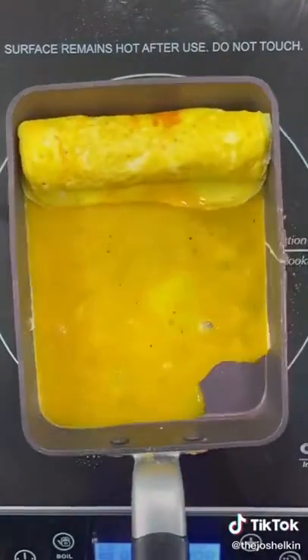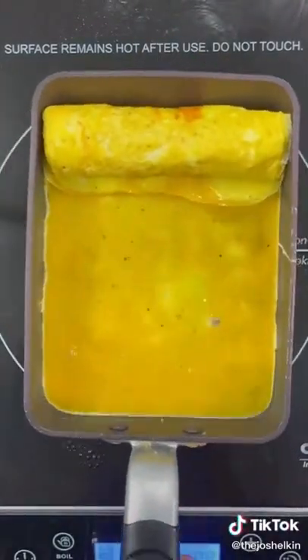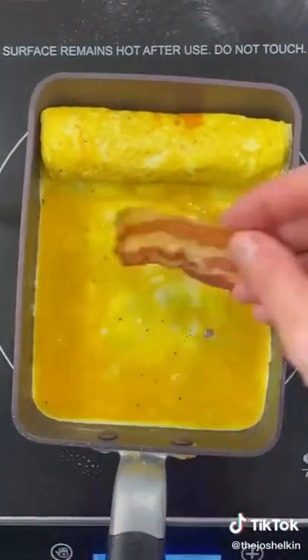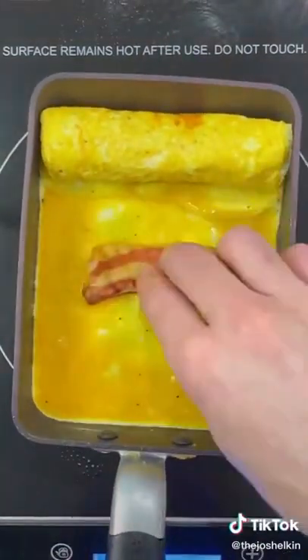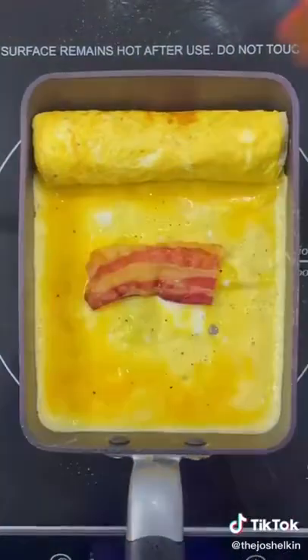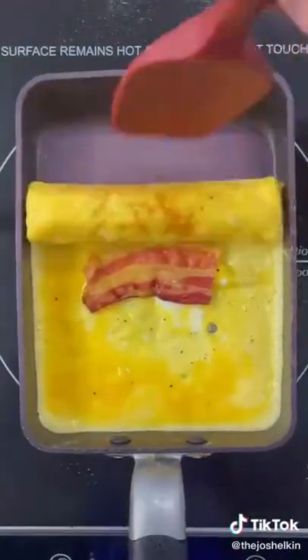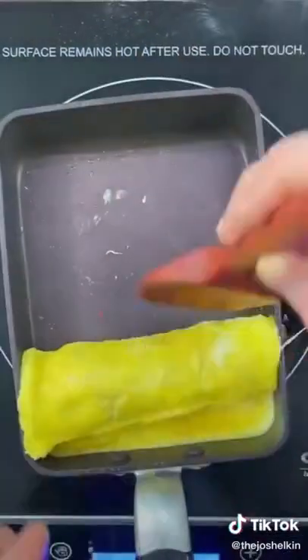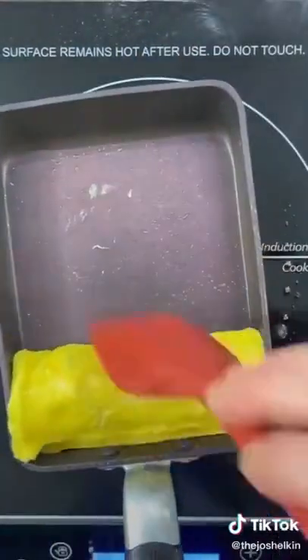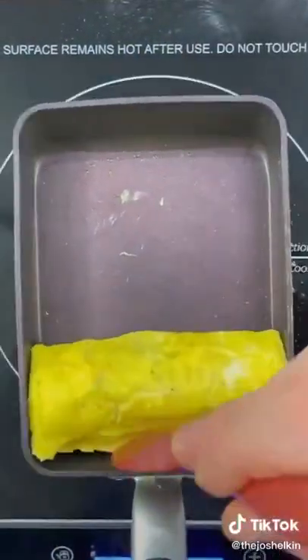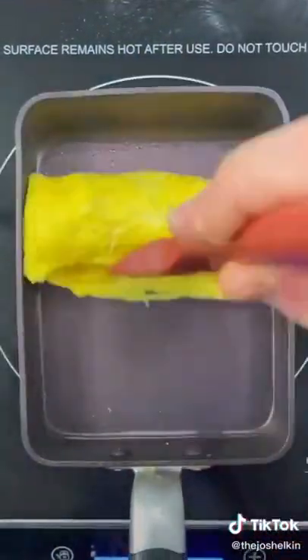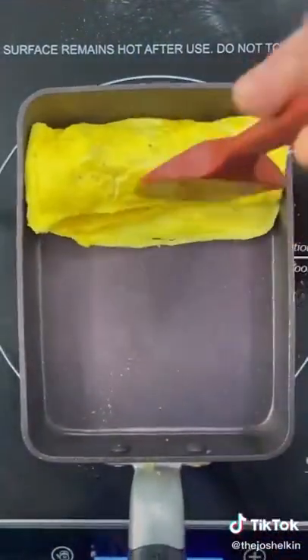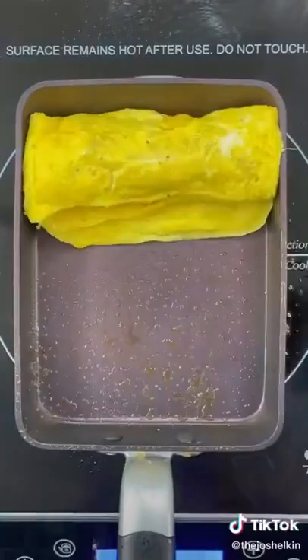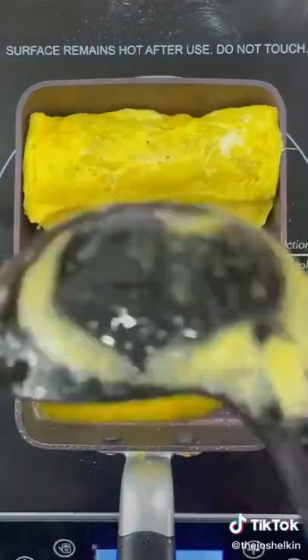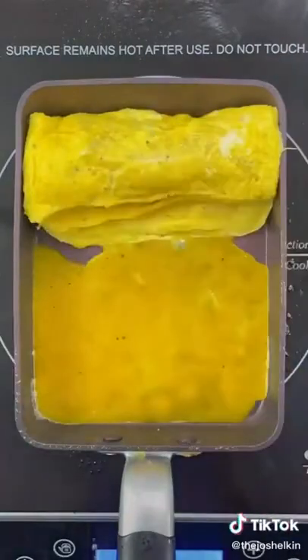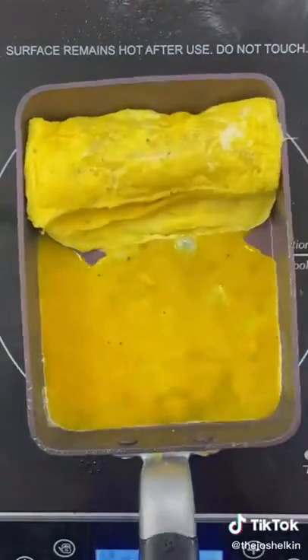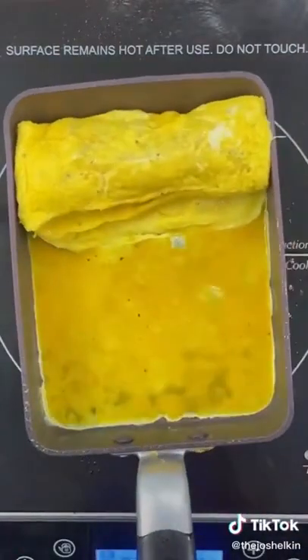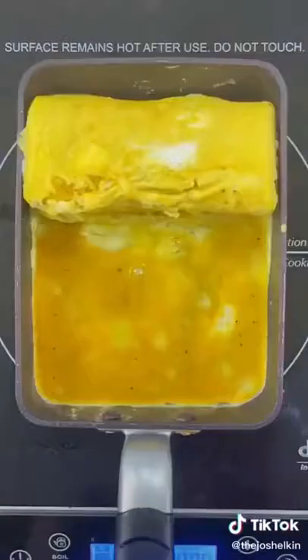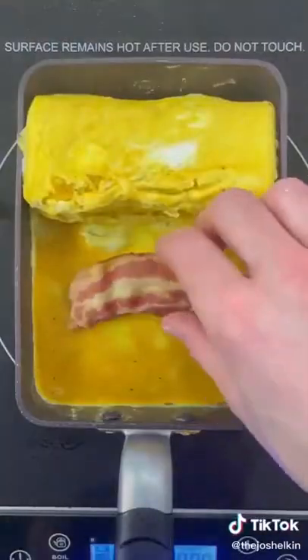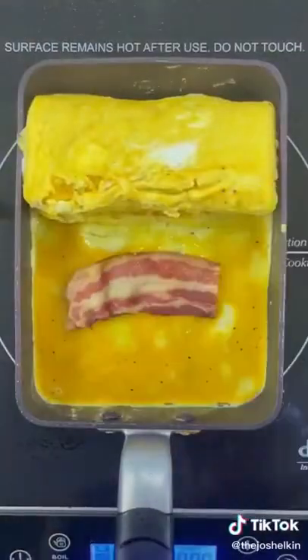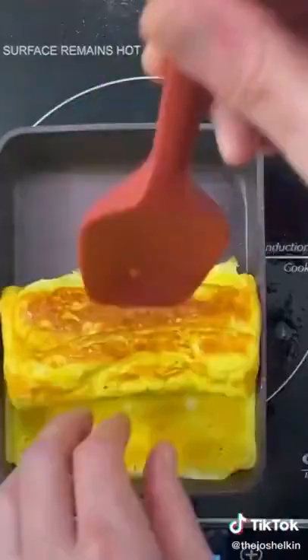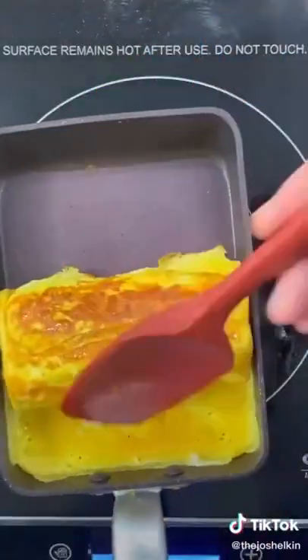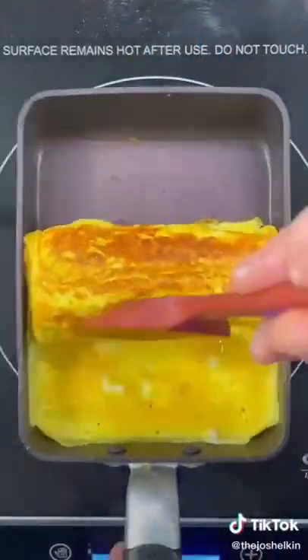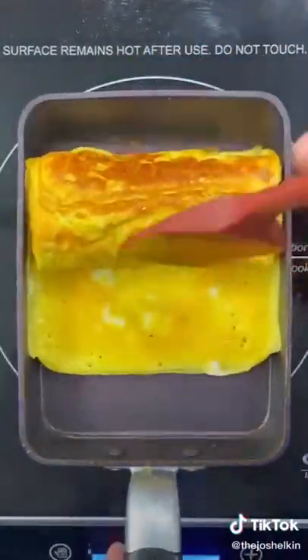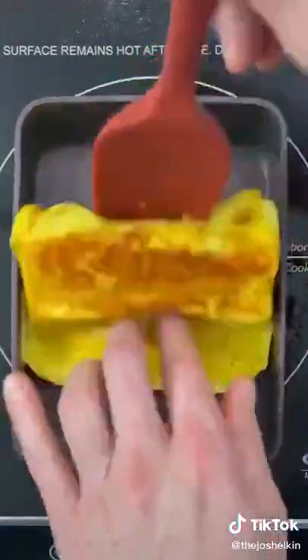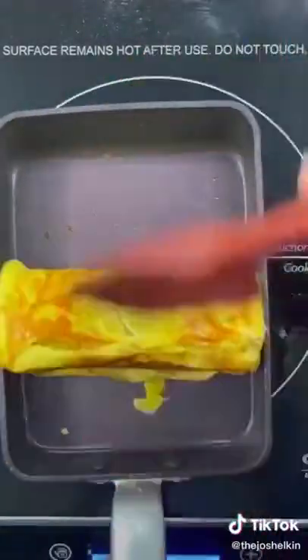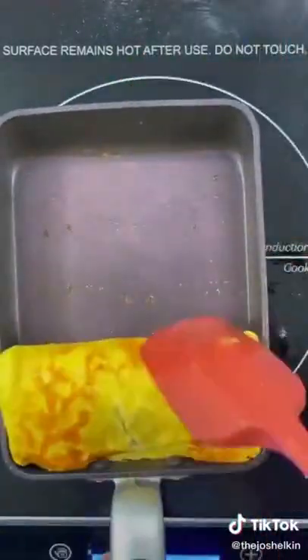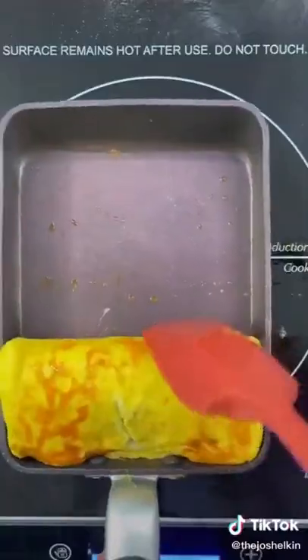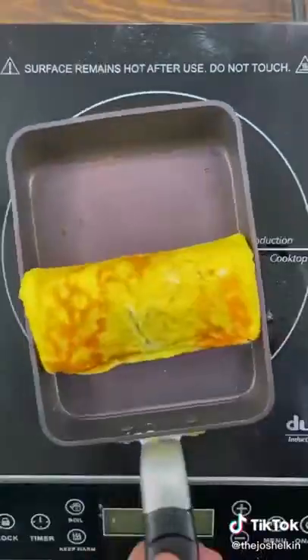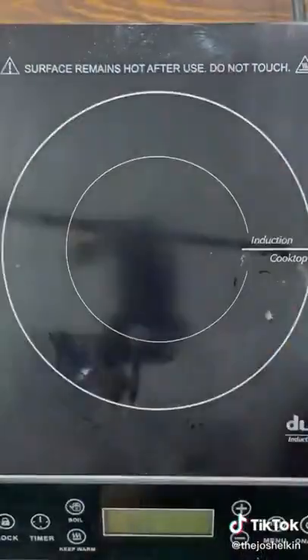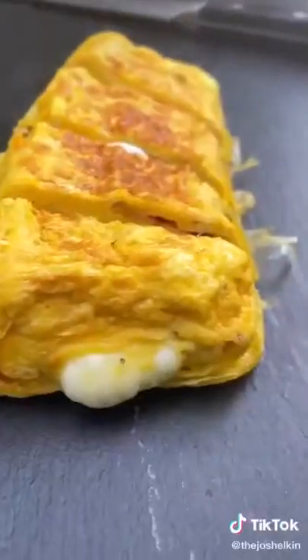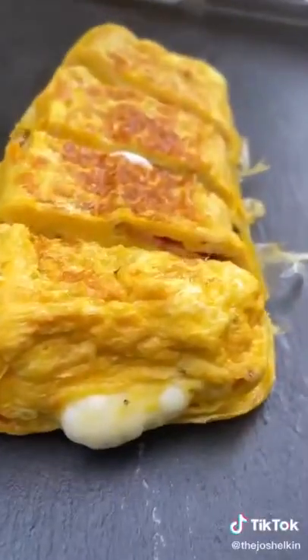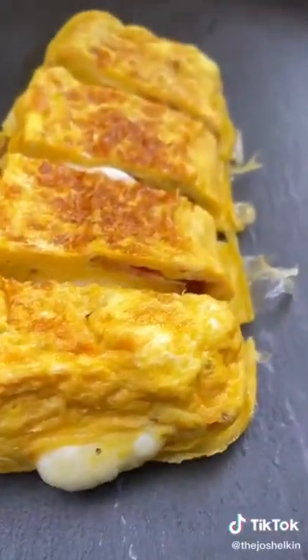Add some more egg and wait until it cooks a bit, then place down a piece of bacon. Repeat this process a few more times. The size of the pan will determine how many layers you're going to get. Cook the egg for an additional 30 seconds to a minute to seal the egg and then slice it into four pieces.